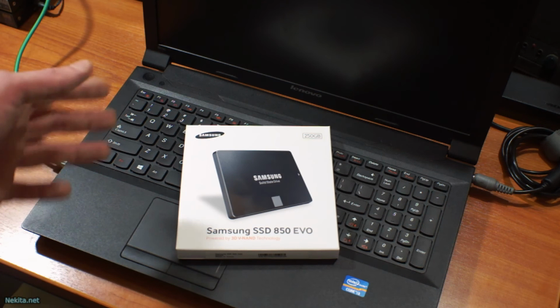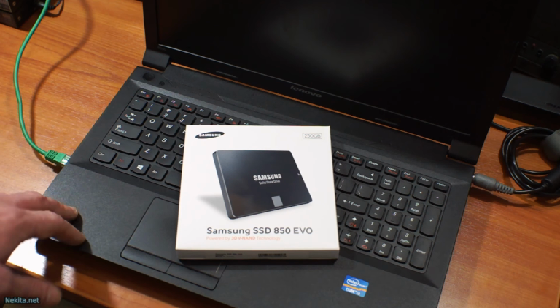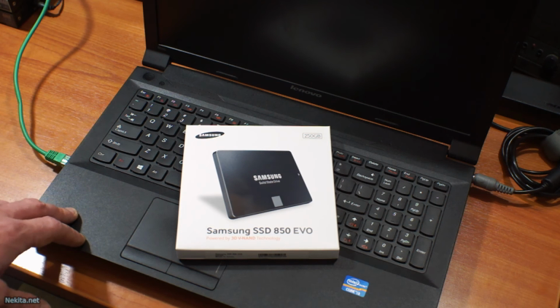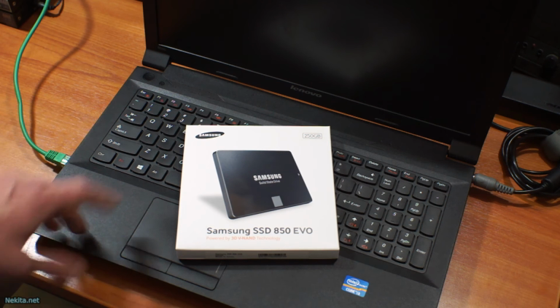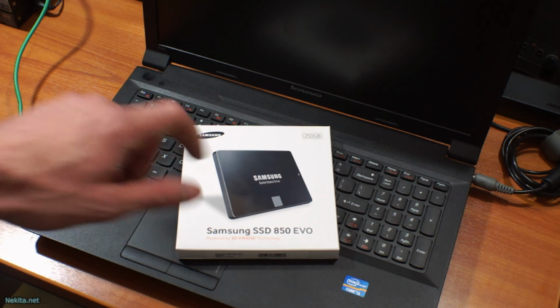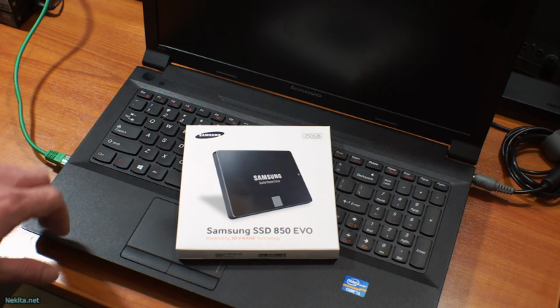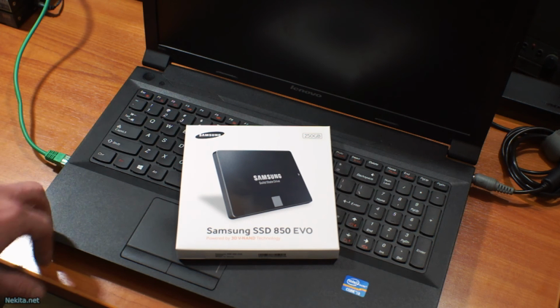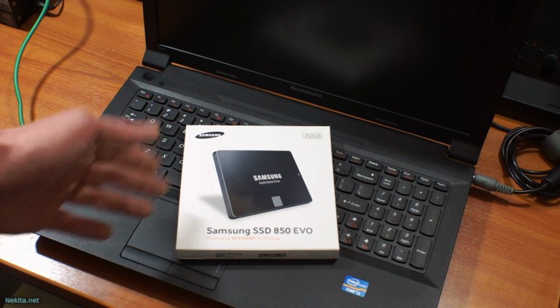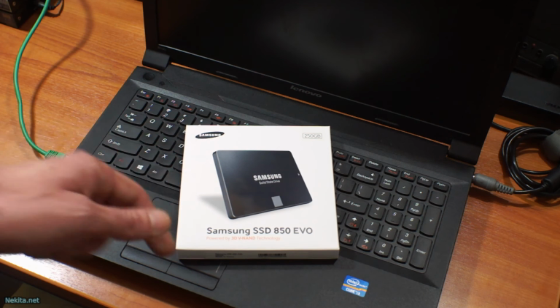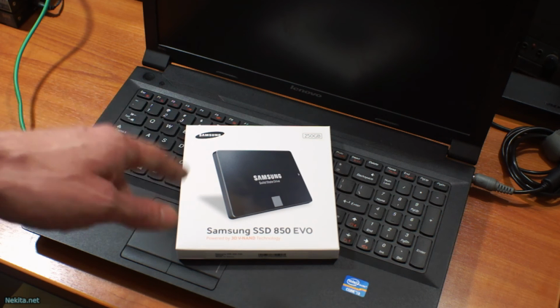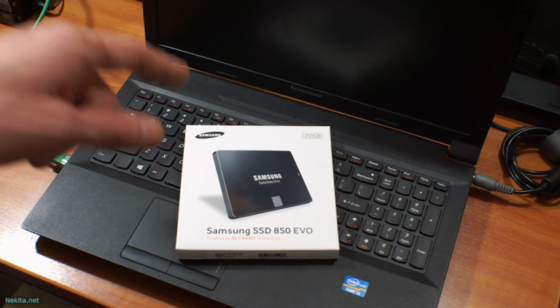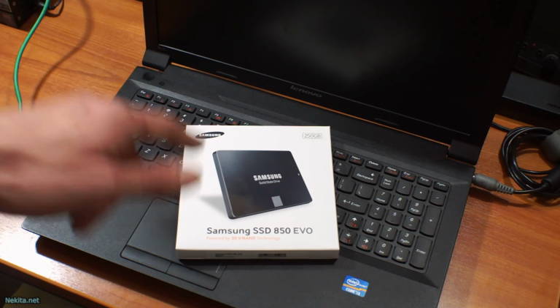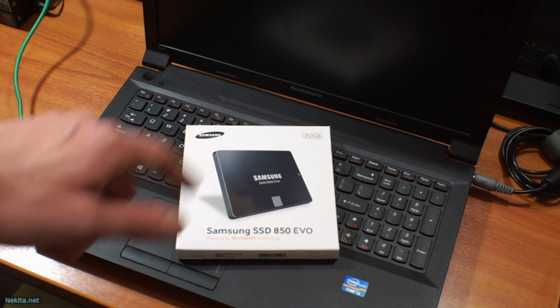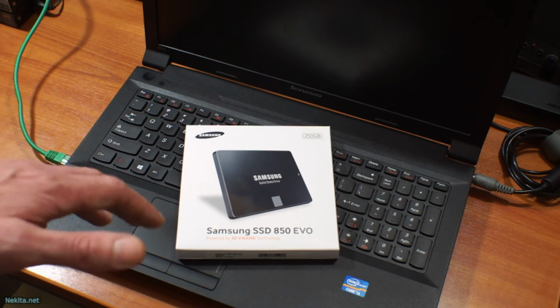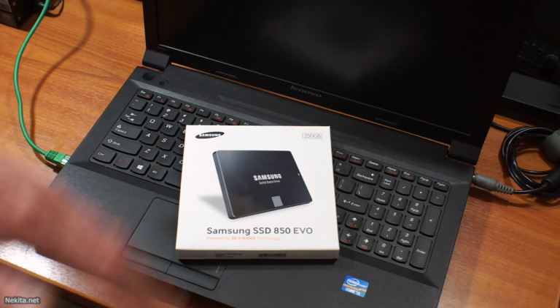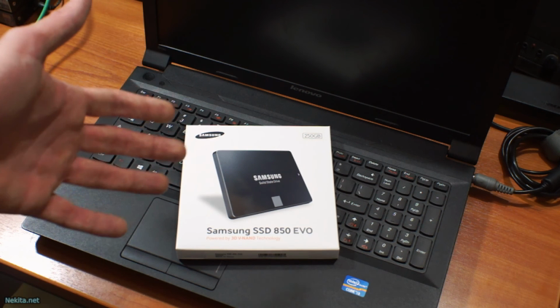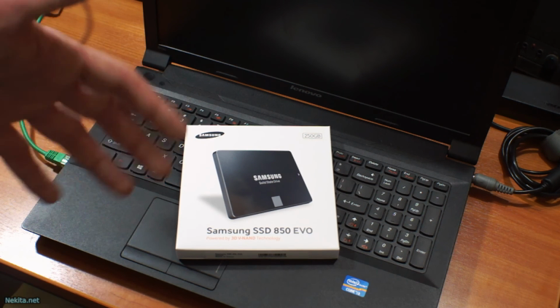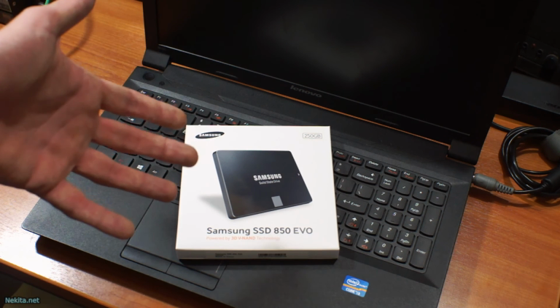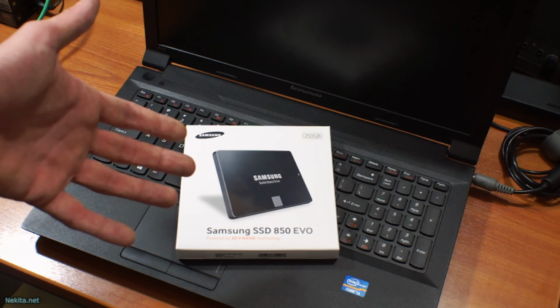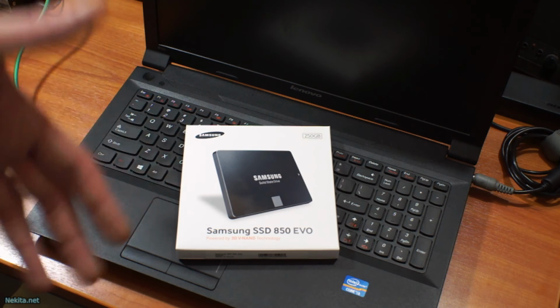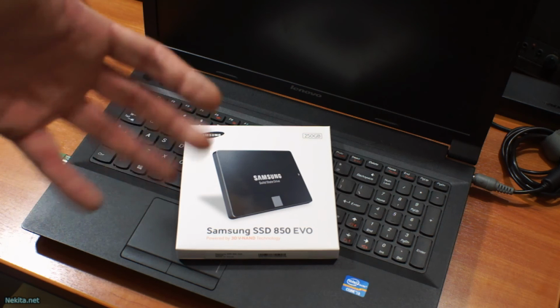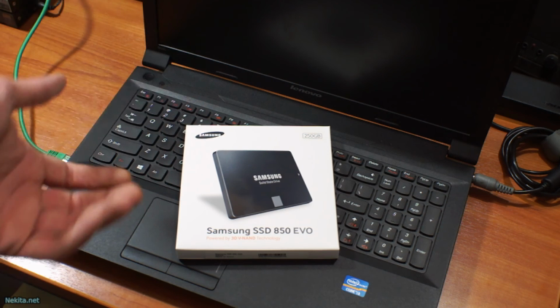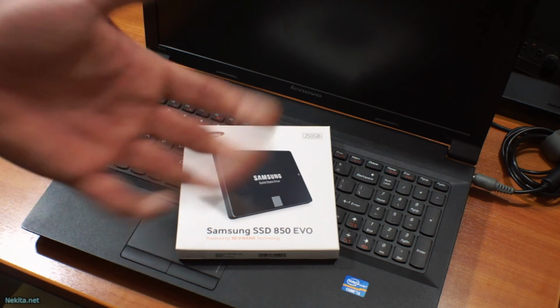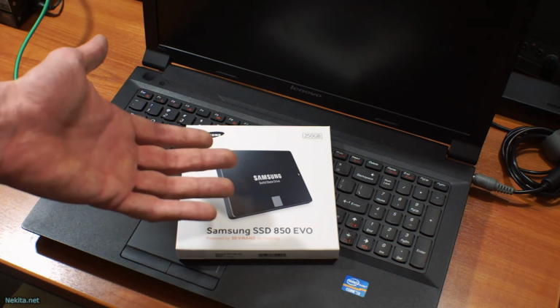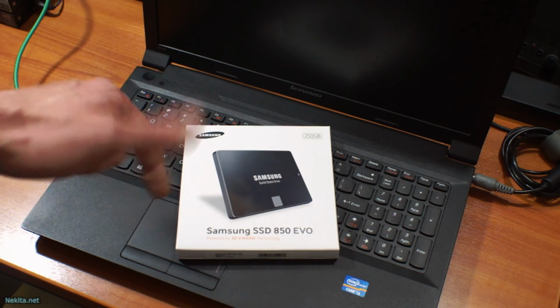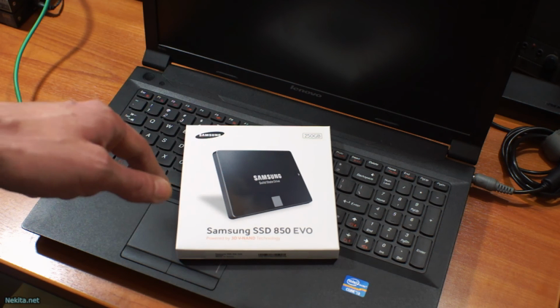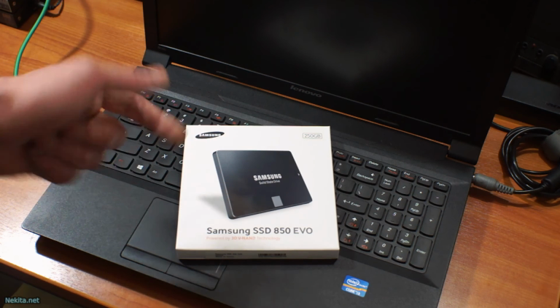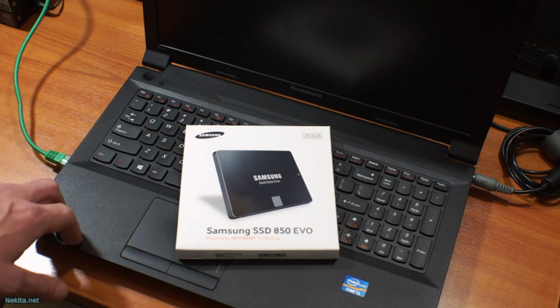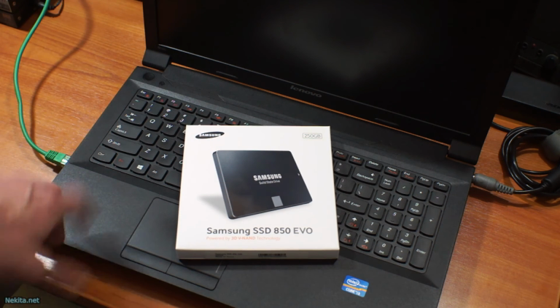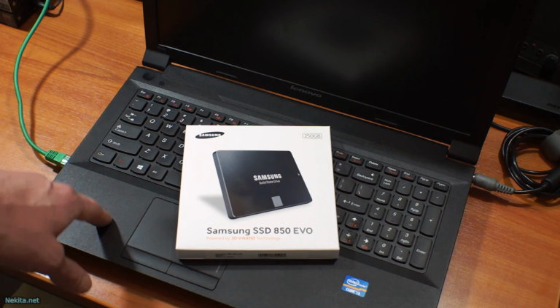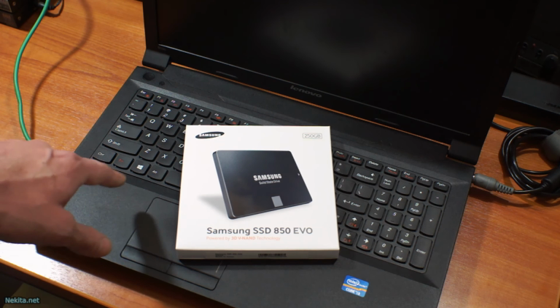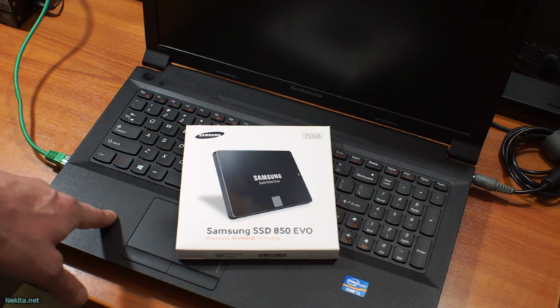Tomorrow morning, first thing, this SSD drive, which was a good price and should most likely work with Windows for a long long time without issues — well, it's getting returned. Because this system is getting Linux.